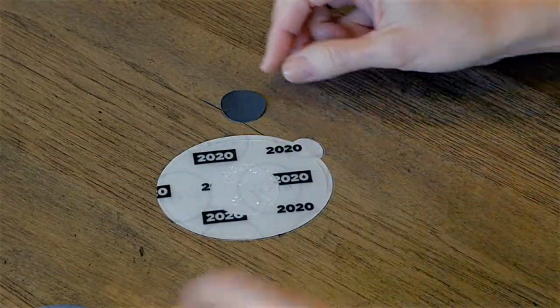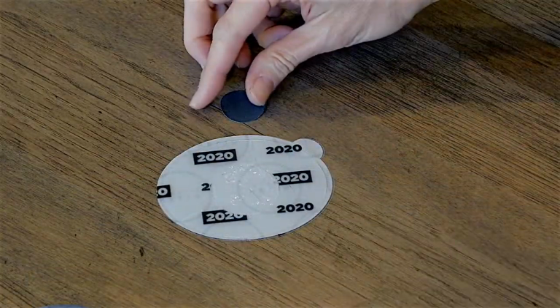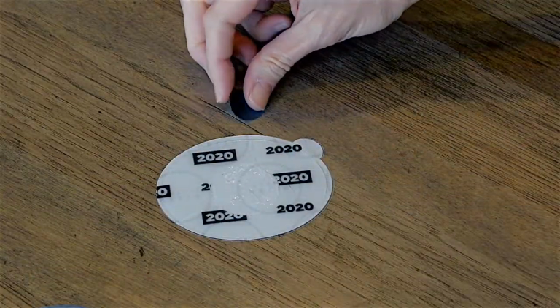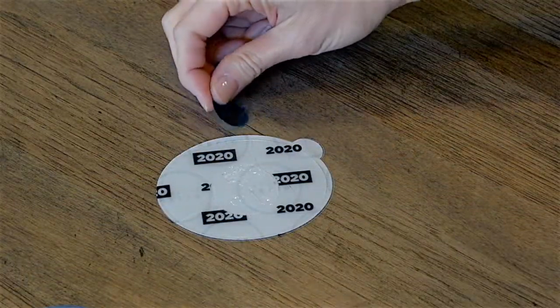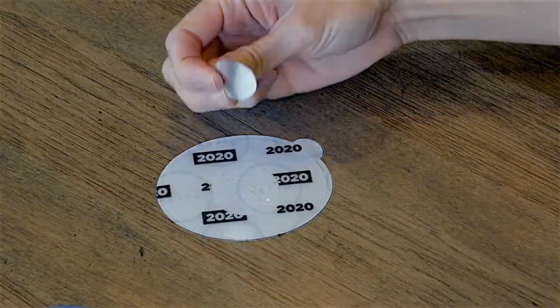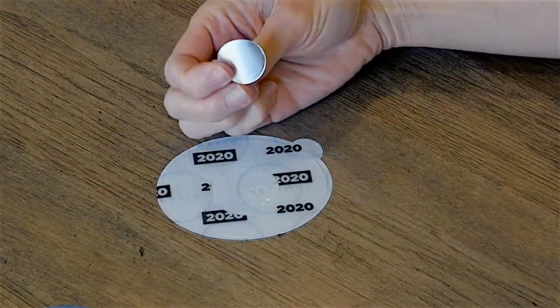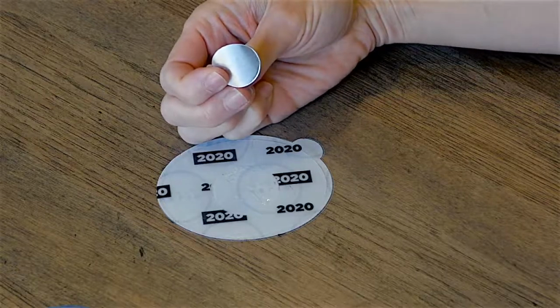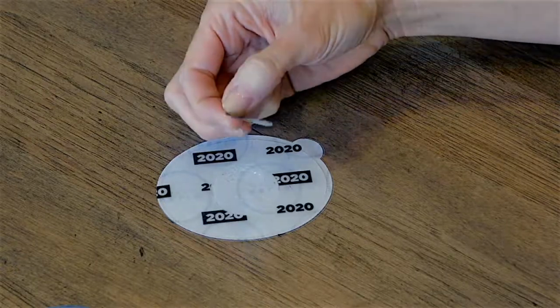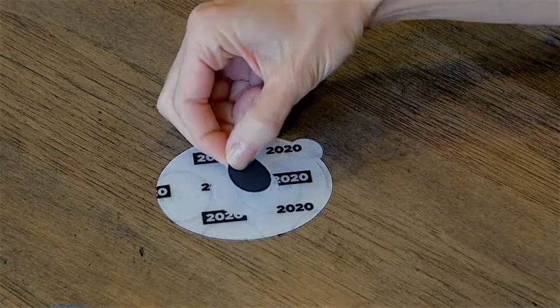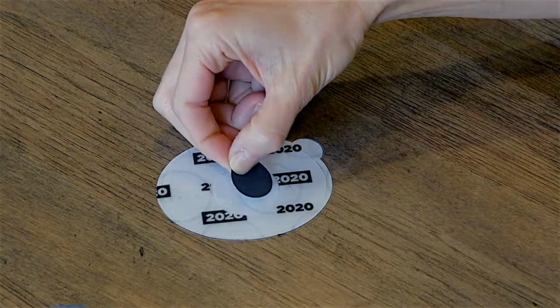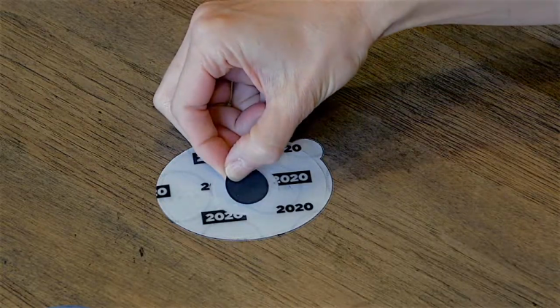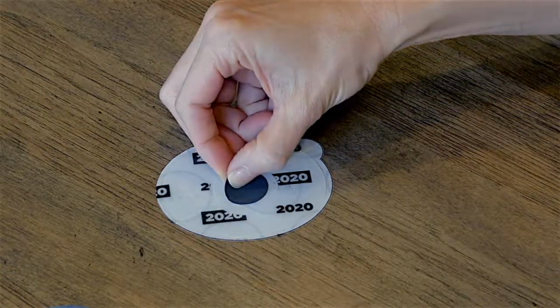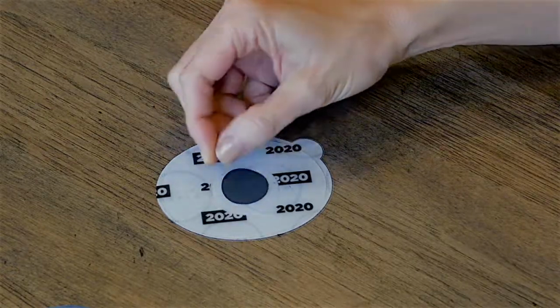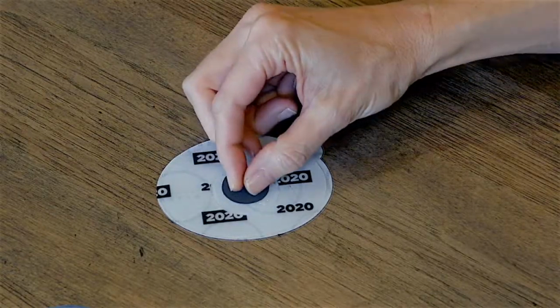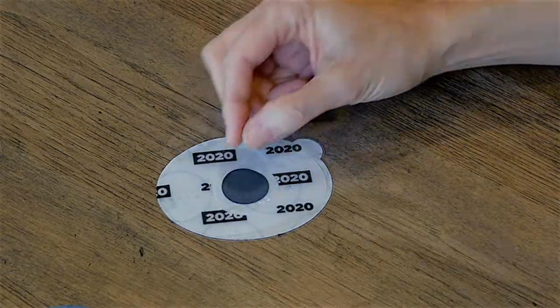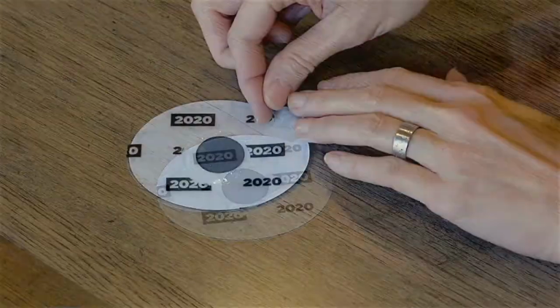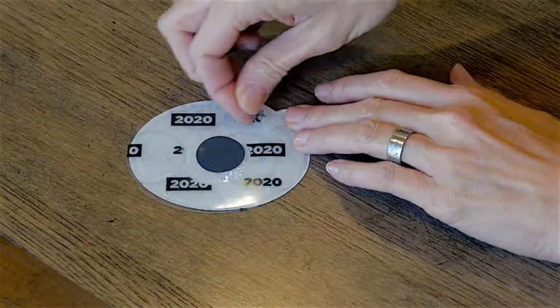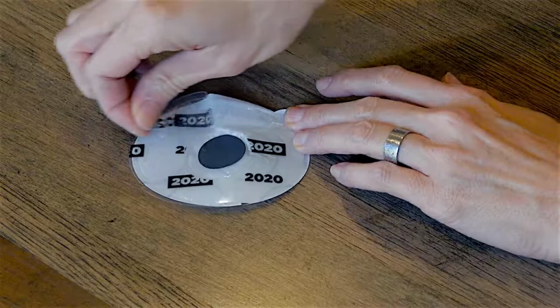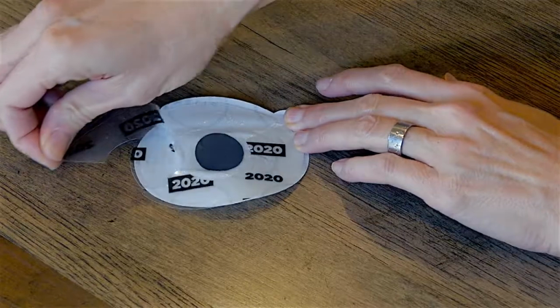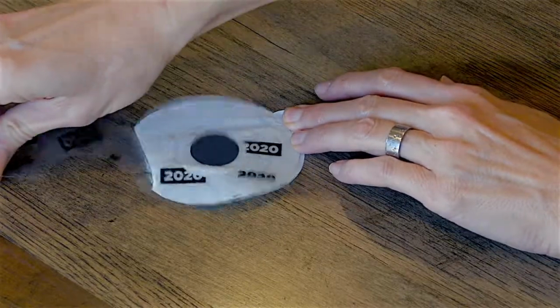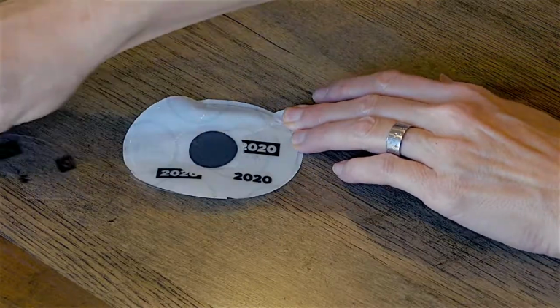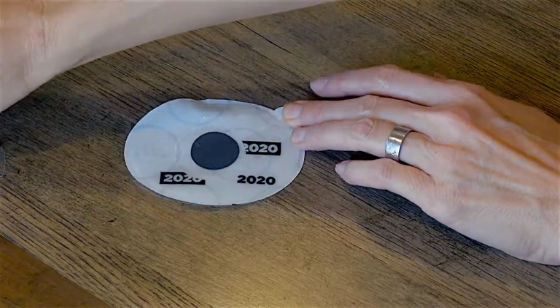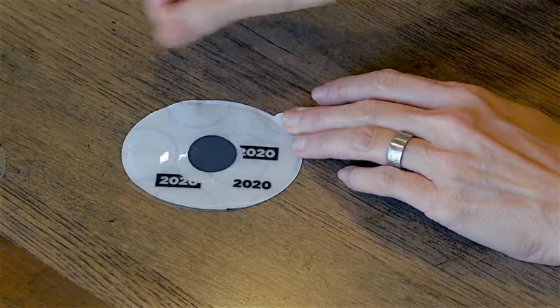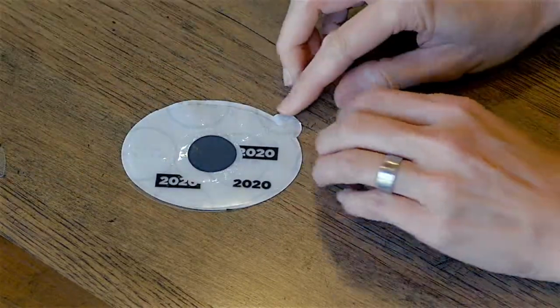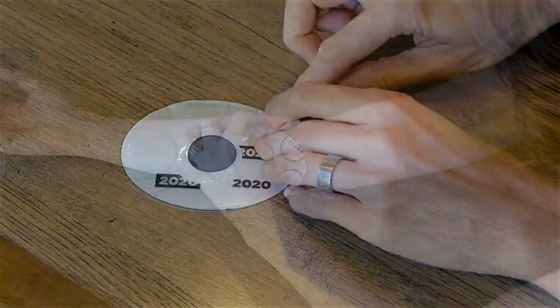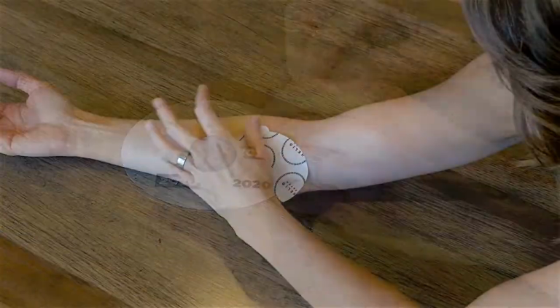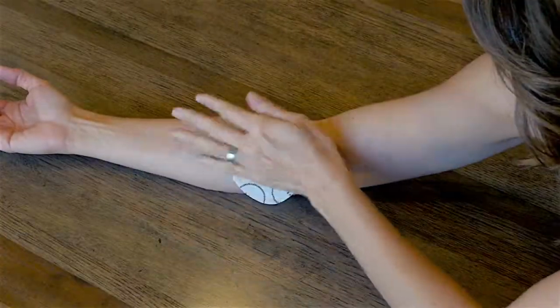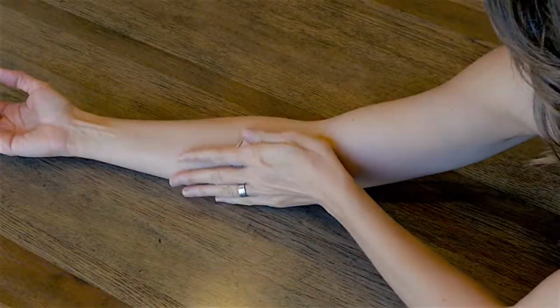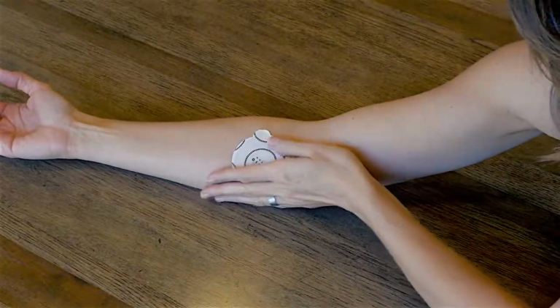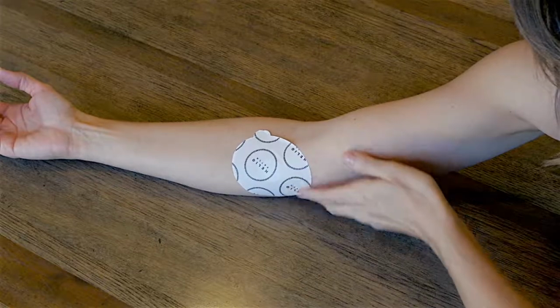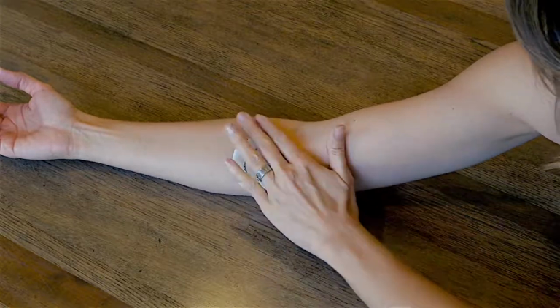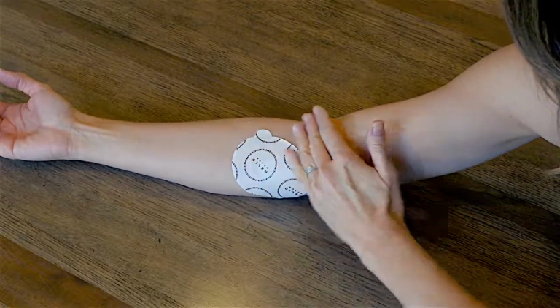Place the metal disc silver side down and black side up in the center of the hydrogel adhesive. Peel away the clear release liner with the print on it from the tab out. Simply stick the patch where the source of pain is.